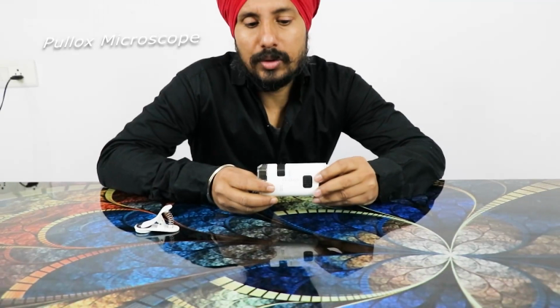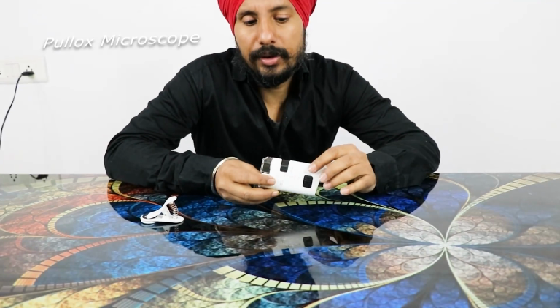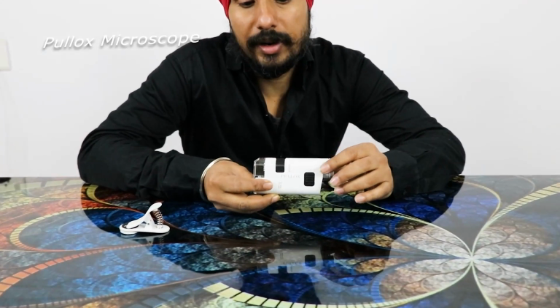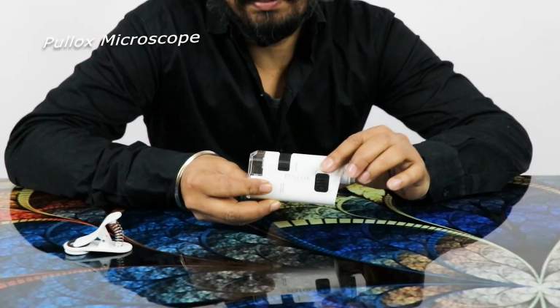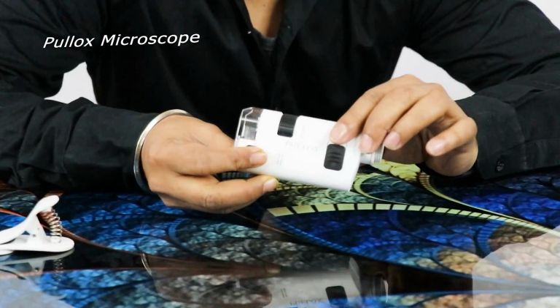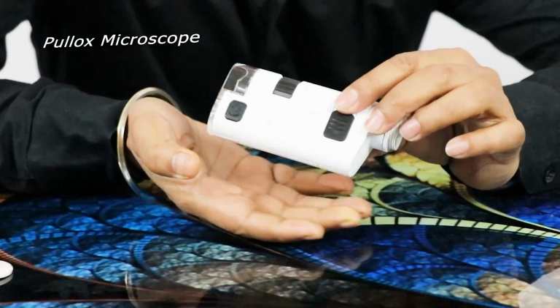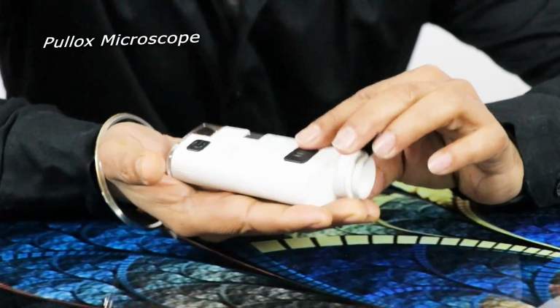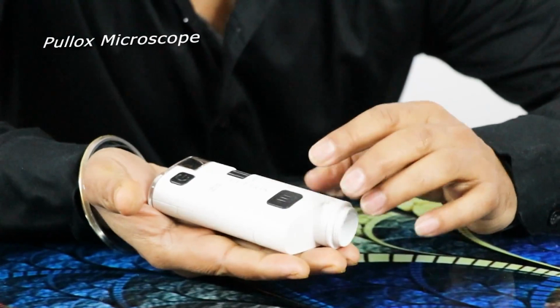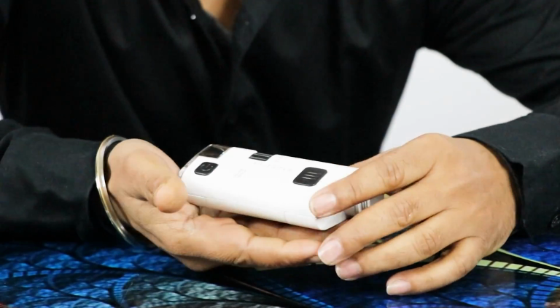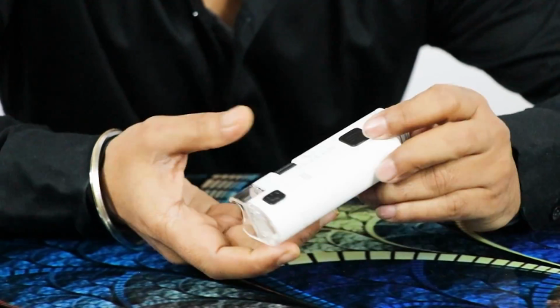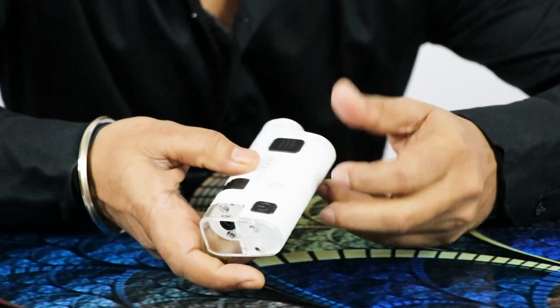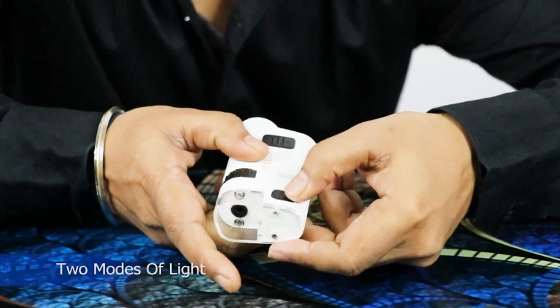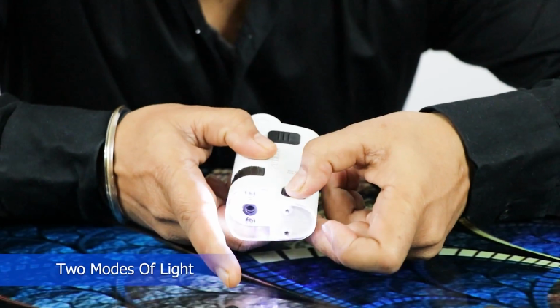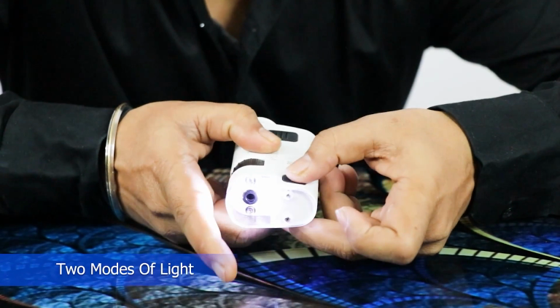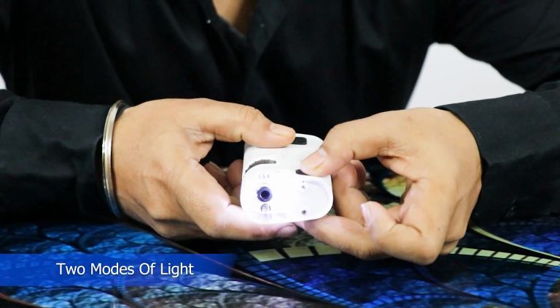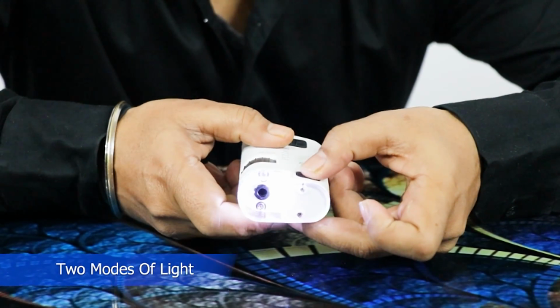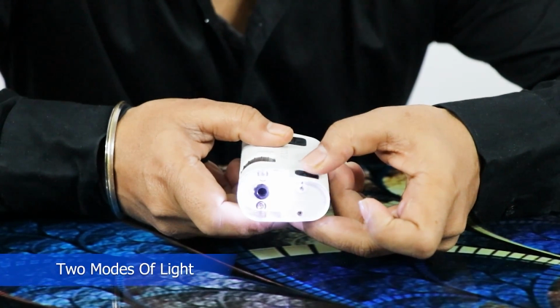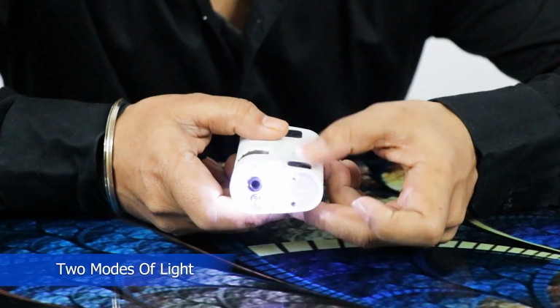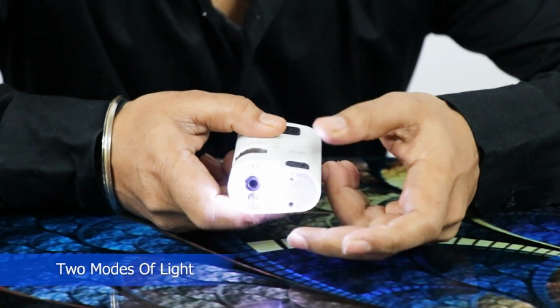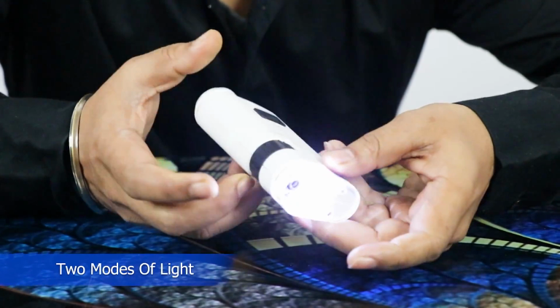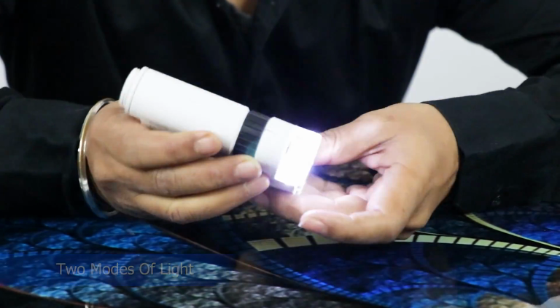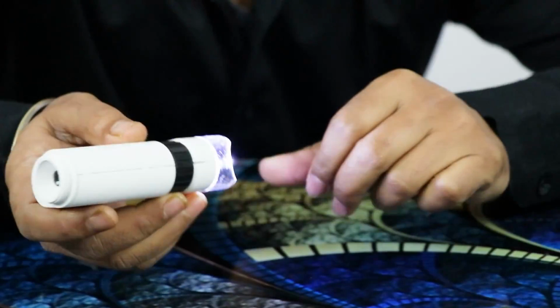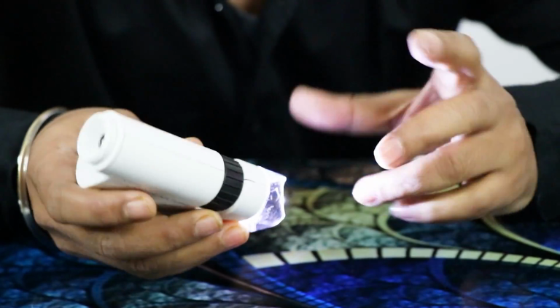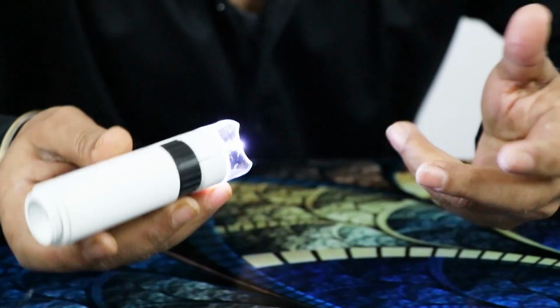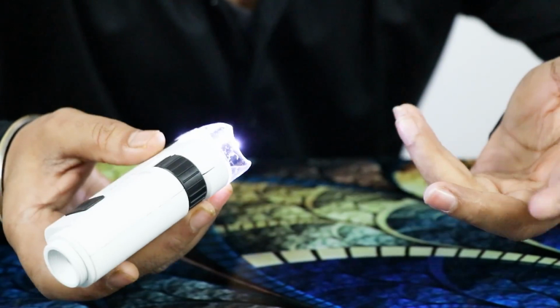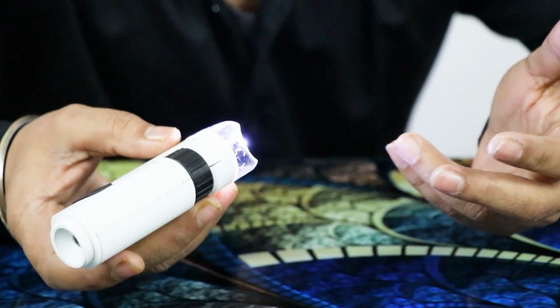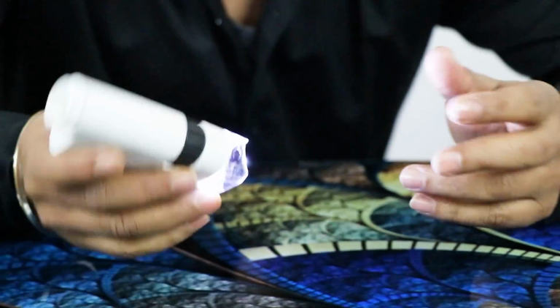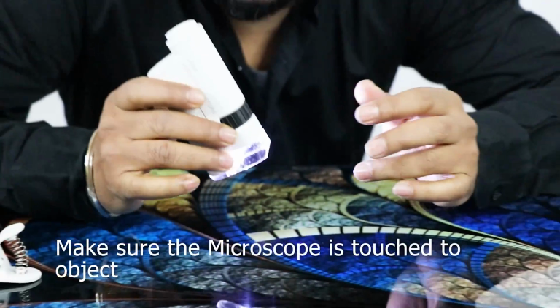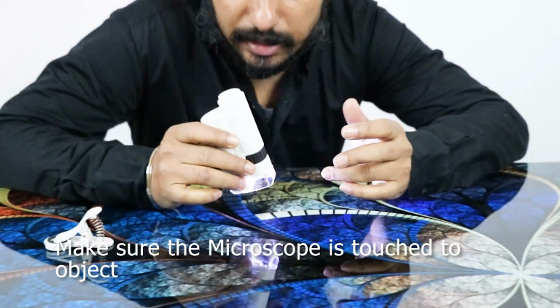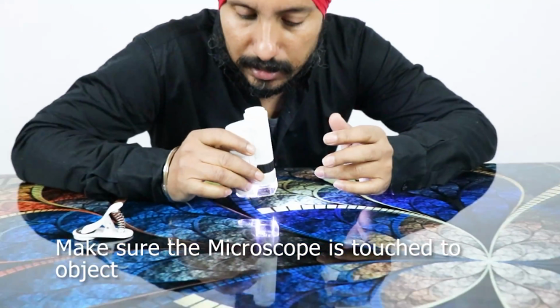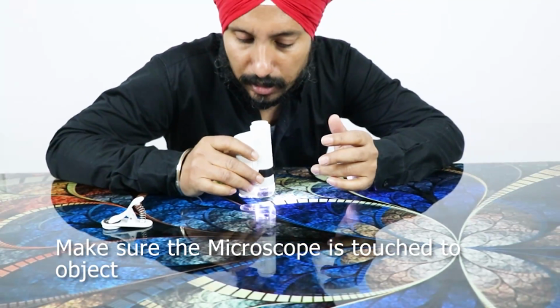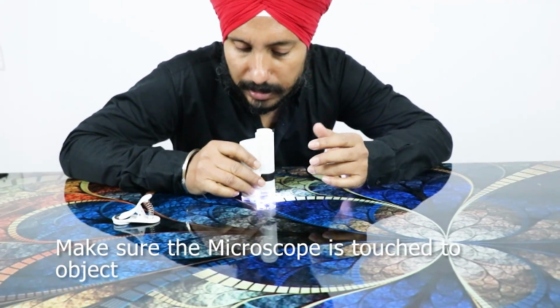Here is a very compact and small microscope with light. This is a light double mode, and whatever you are going to see with this microscope, you can touch with the object.